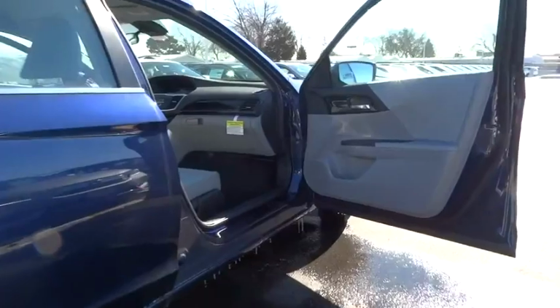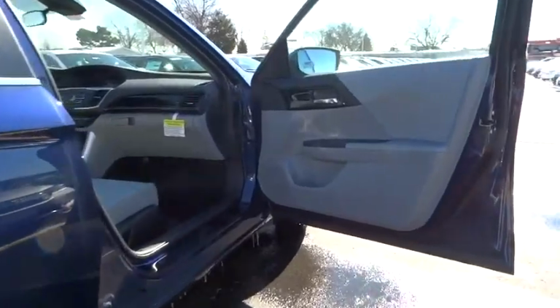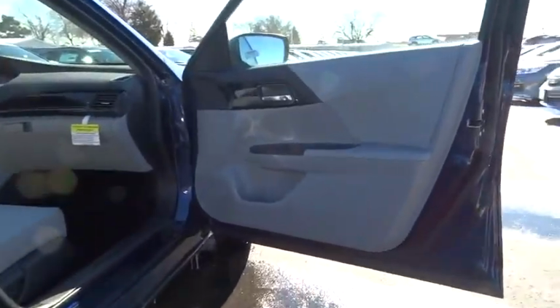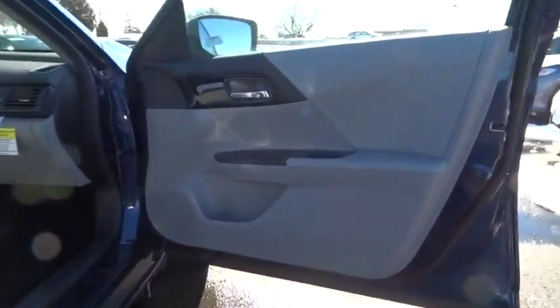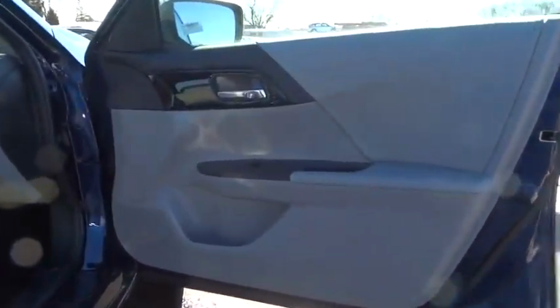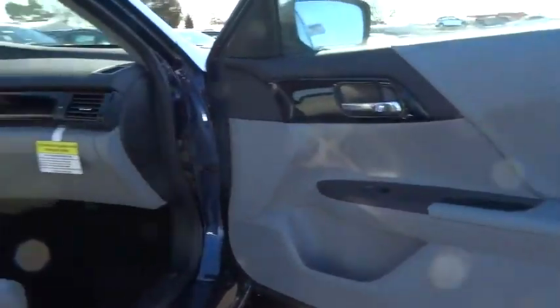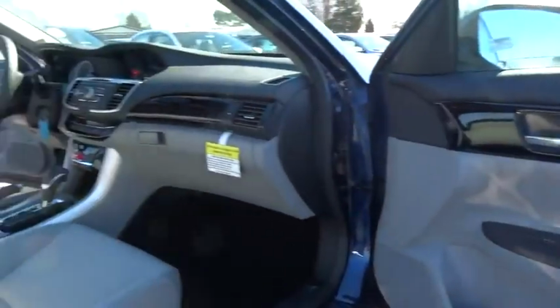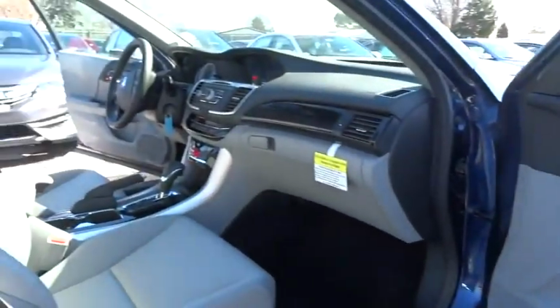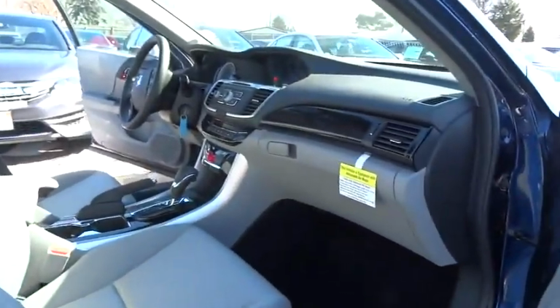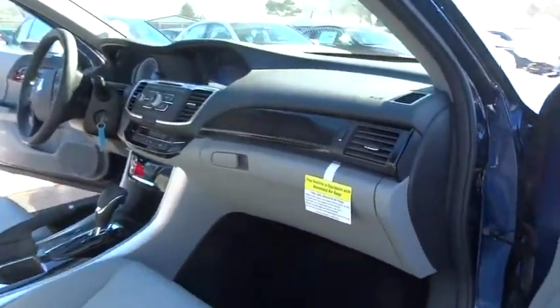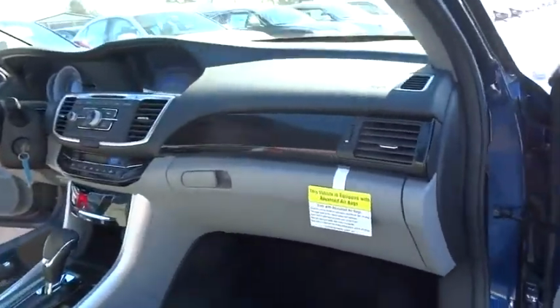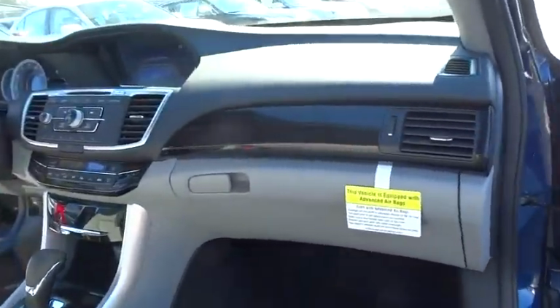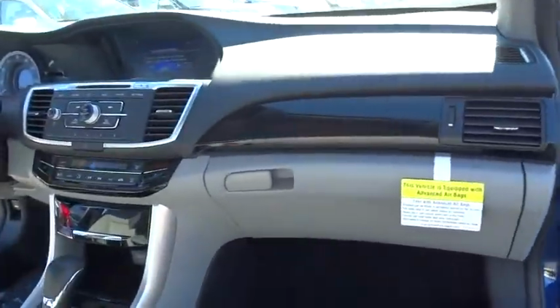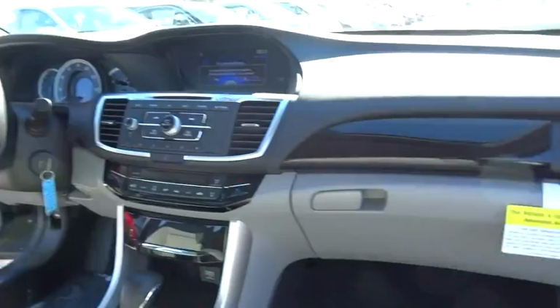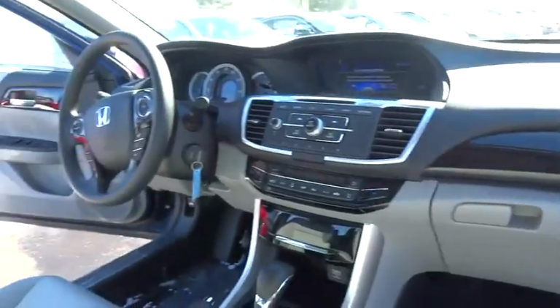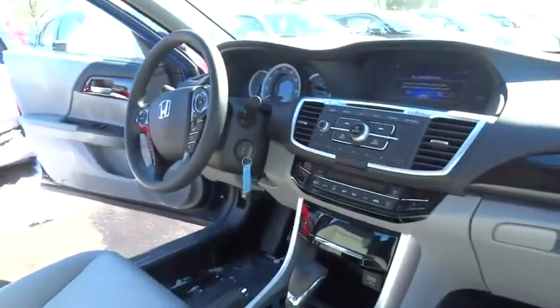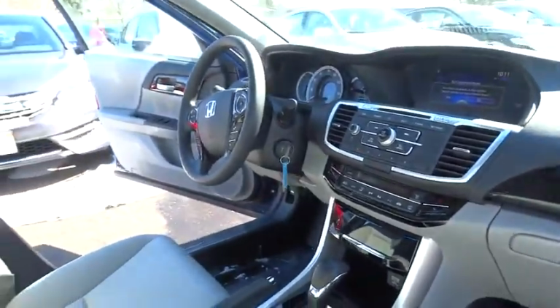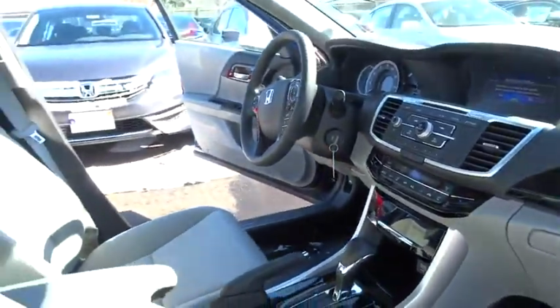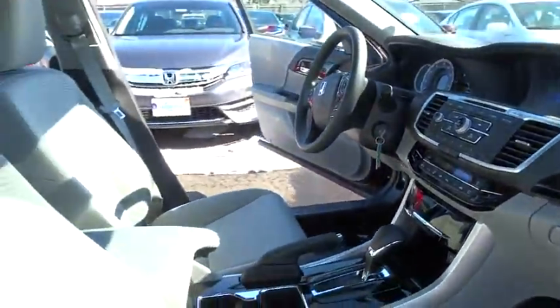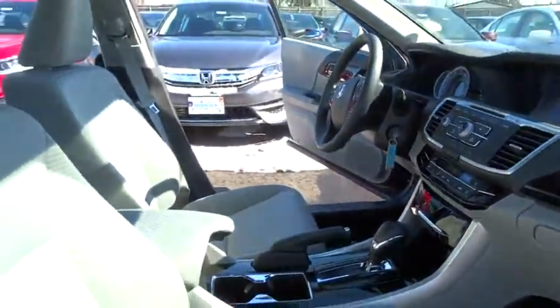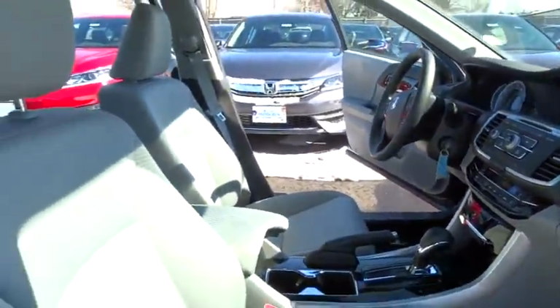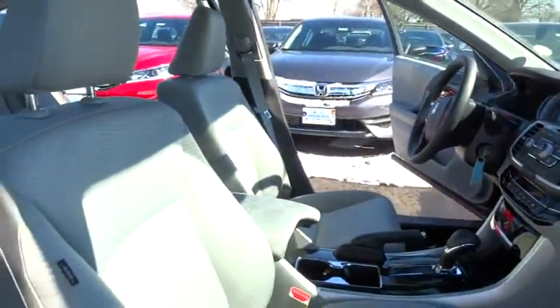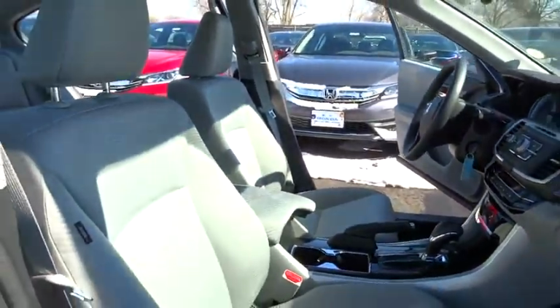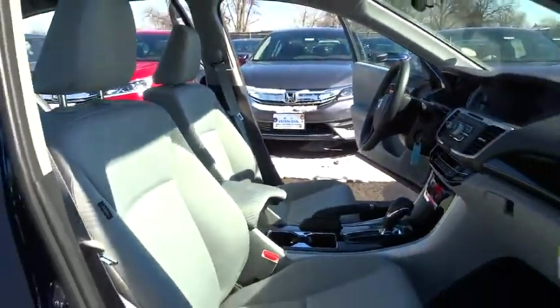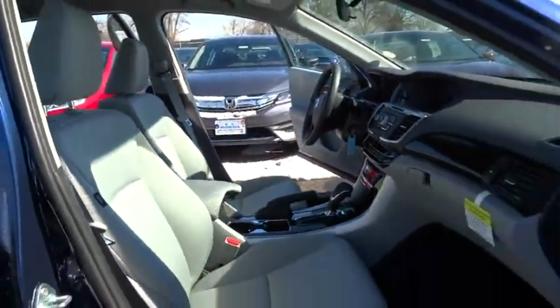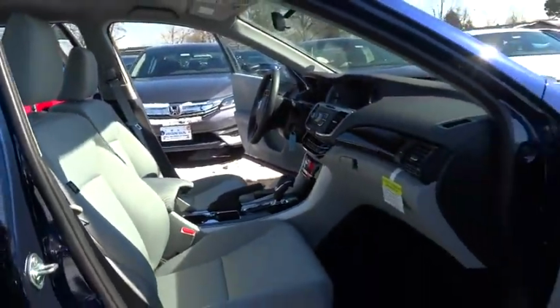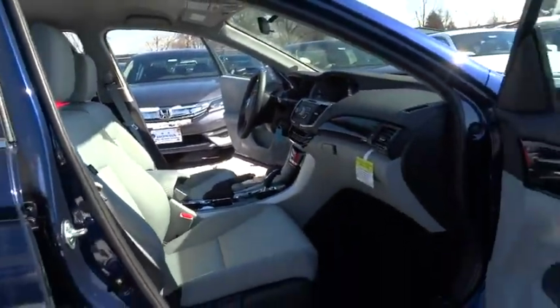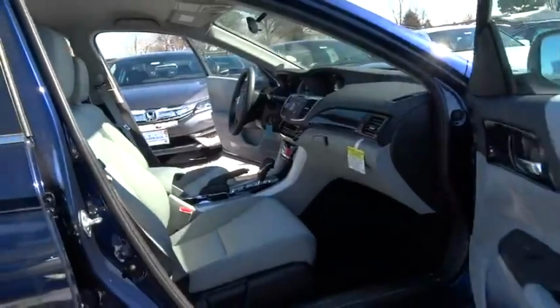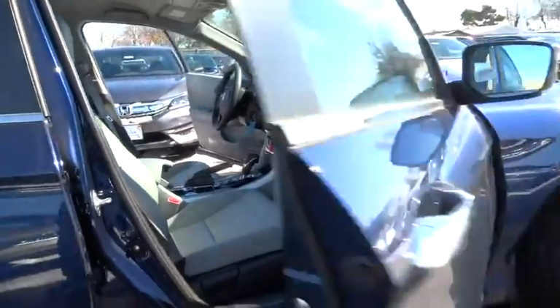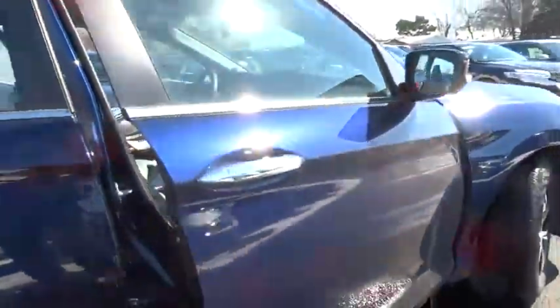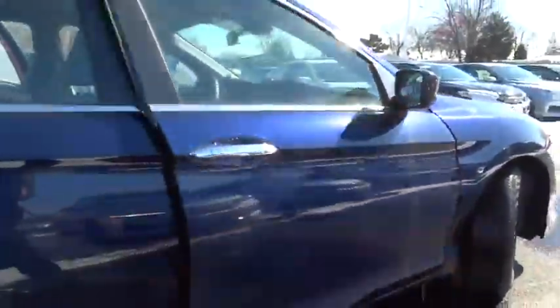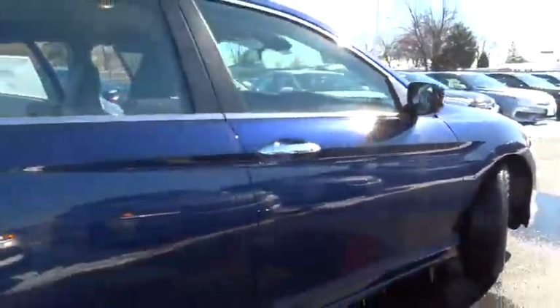Here are some of this vehicle's great options: traction control, keyless entry, stability control, steering wheel audio controls, backup camera, anti-lock braking system, Bluetooth, power steering.